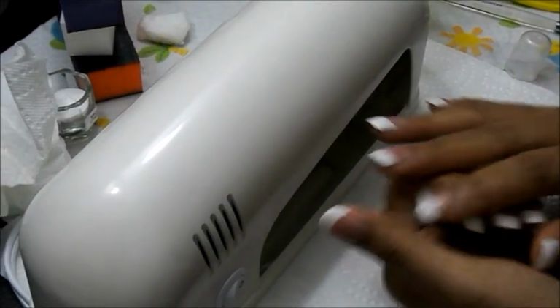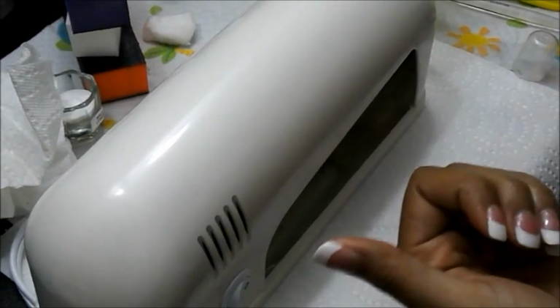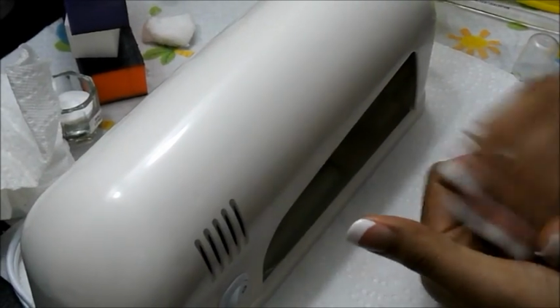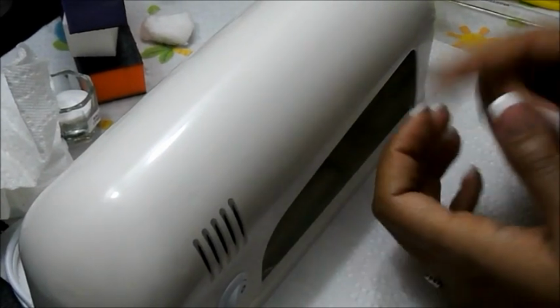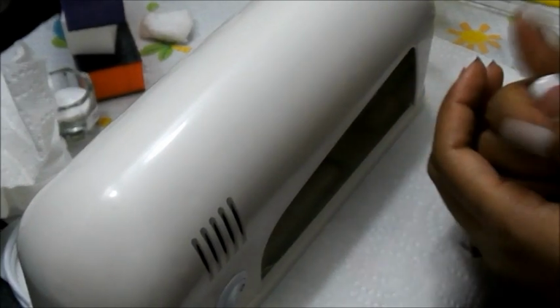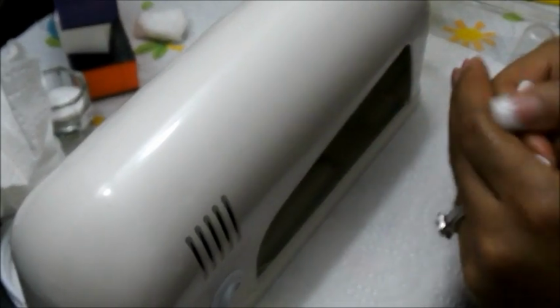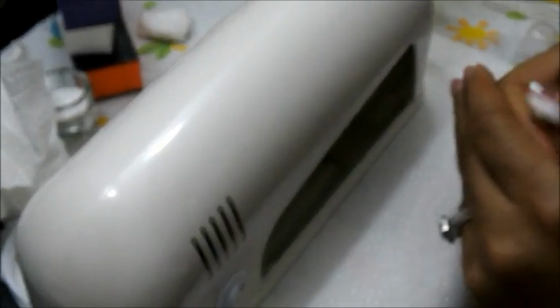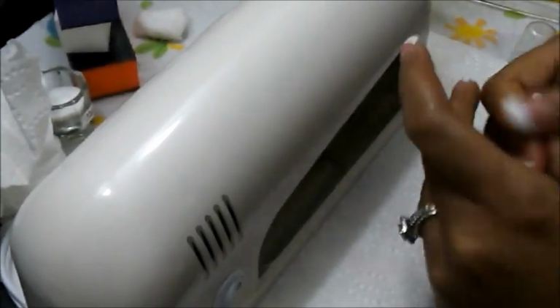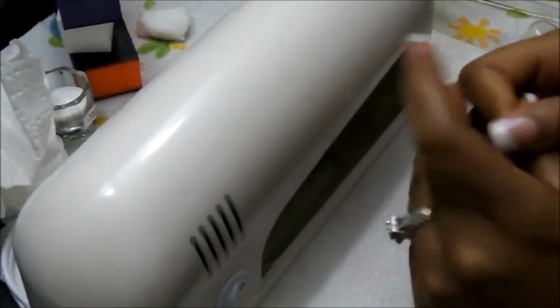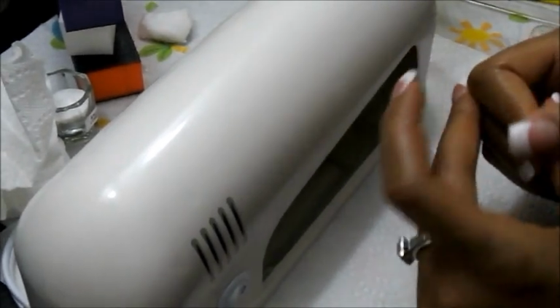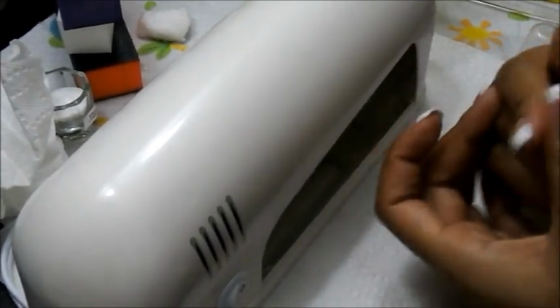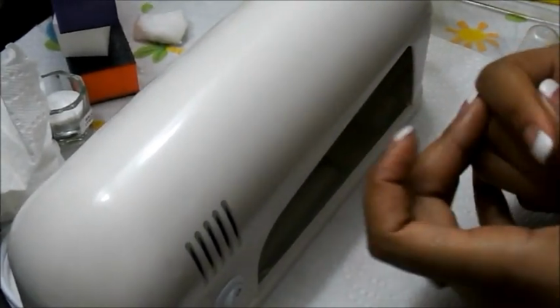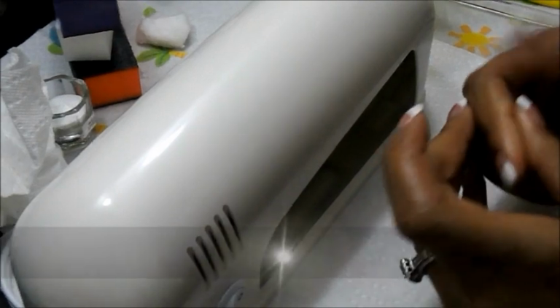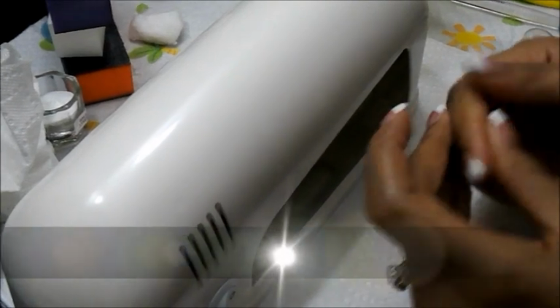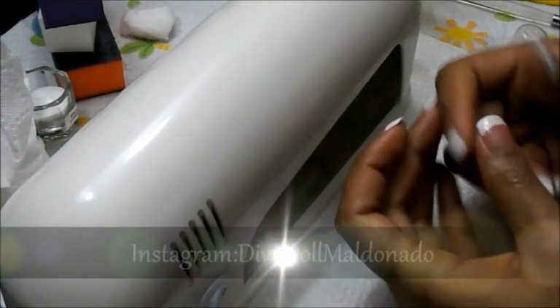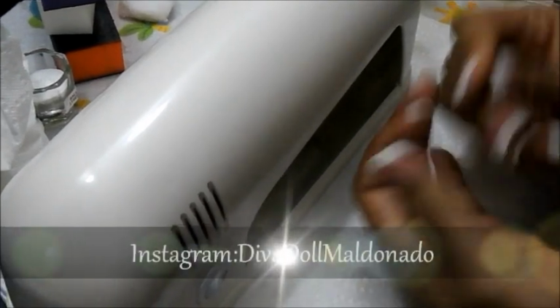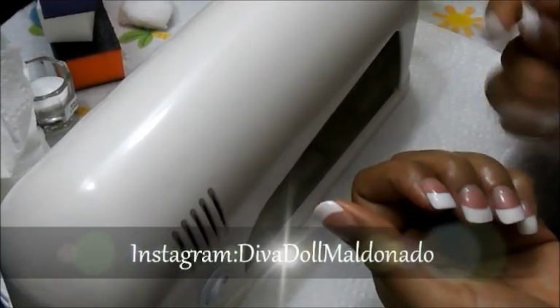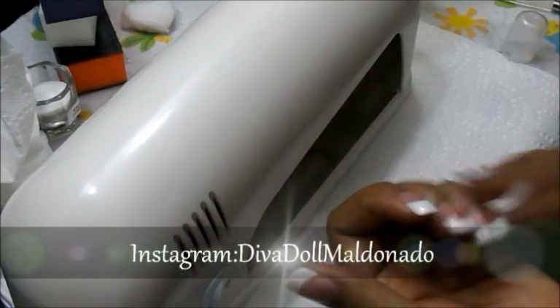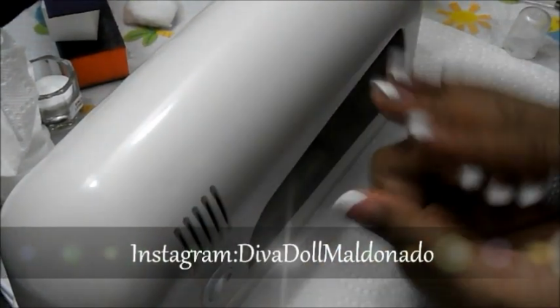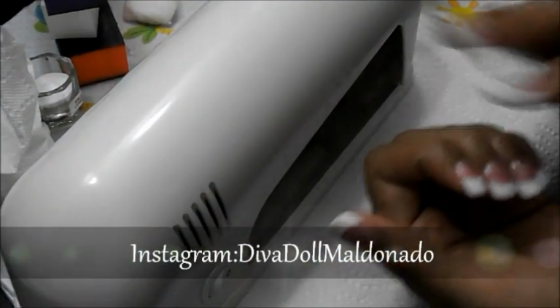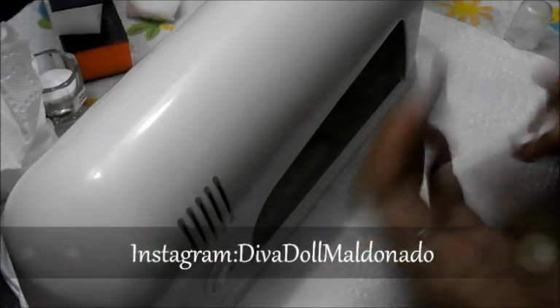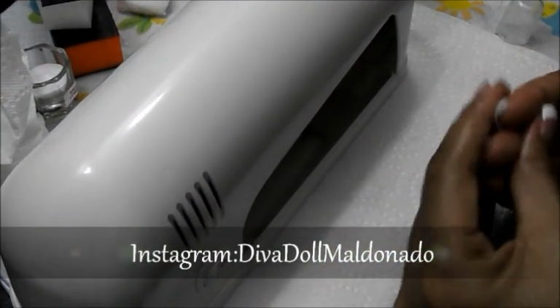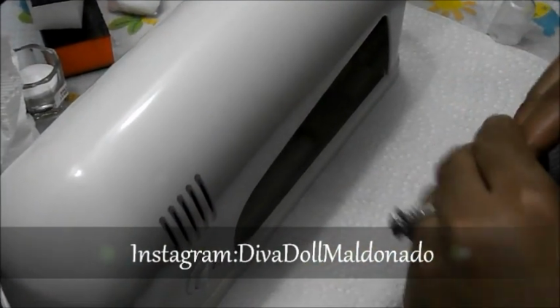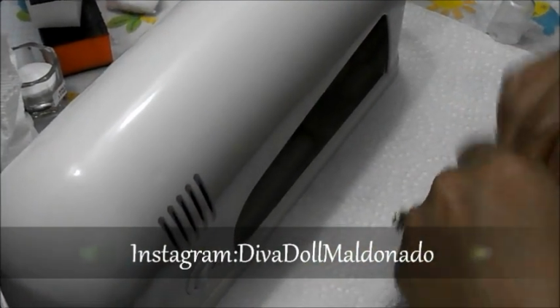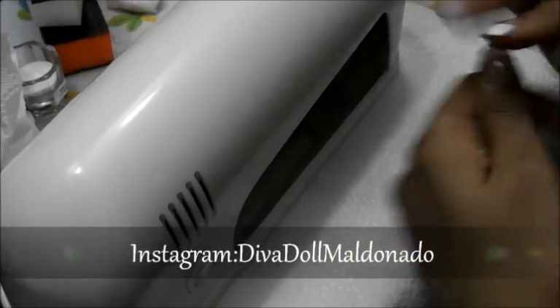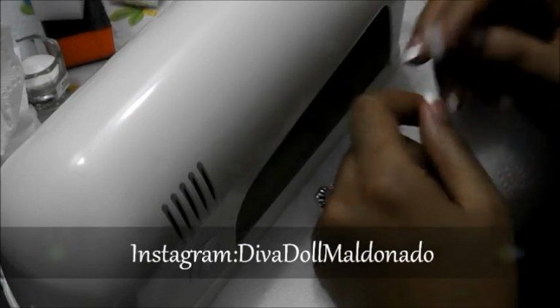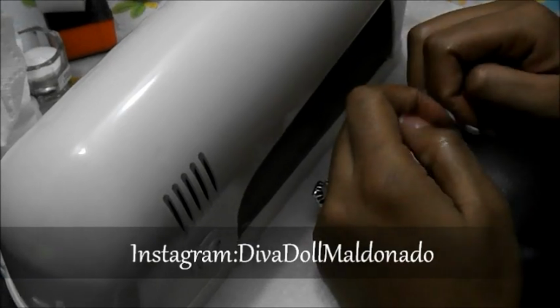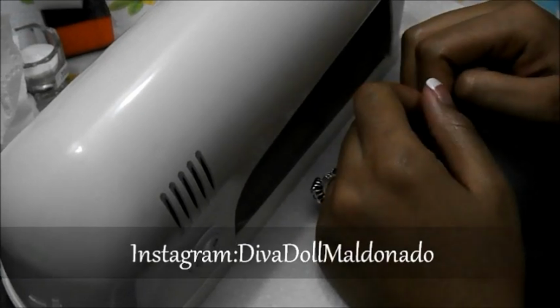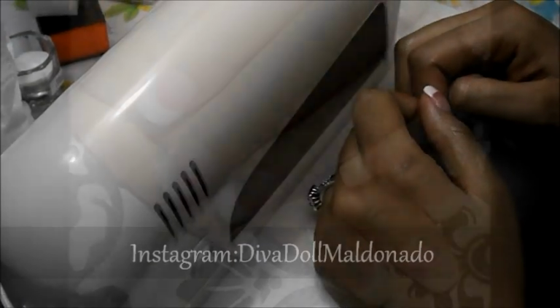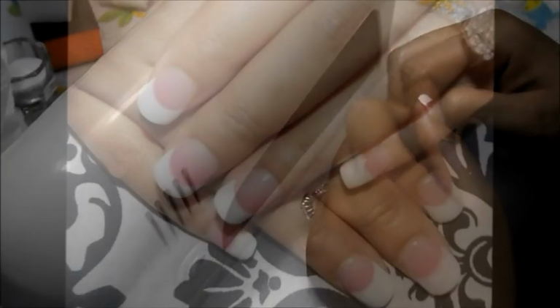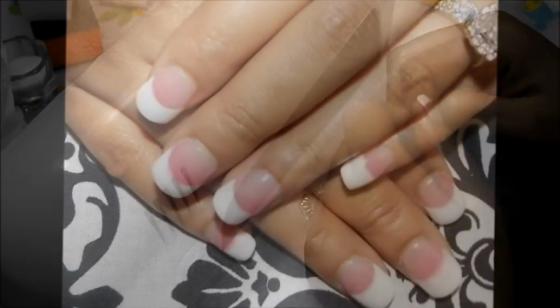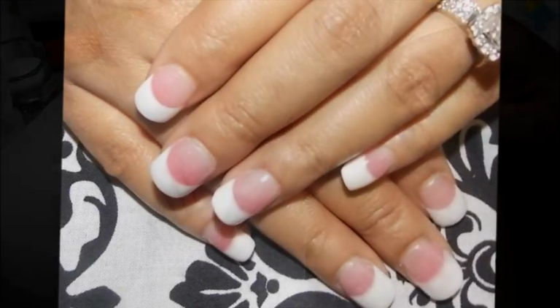That's the tutorial — I hope you dolls enjoyed it! I'll make sure I get some pictures; if you follow me on Instagram you've already seen the pictures I posted for this full set. Until next time, dolls — have a gorgeous day, smooches, bye!